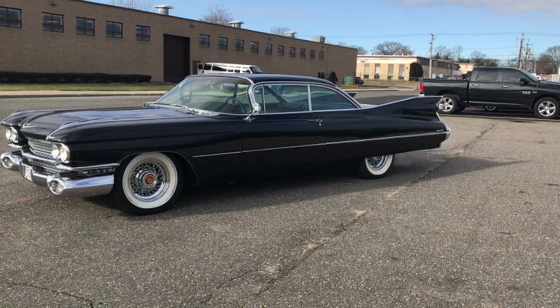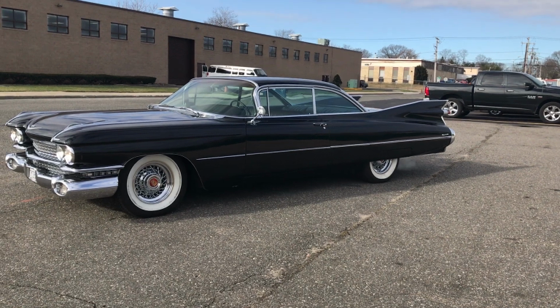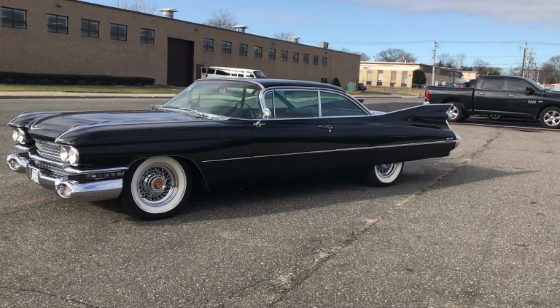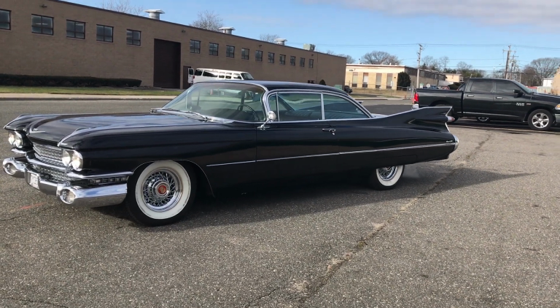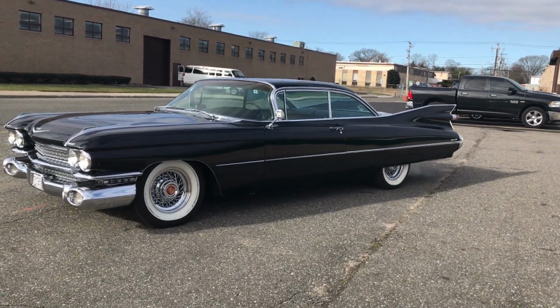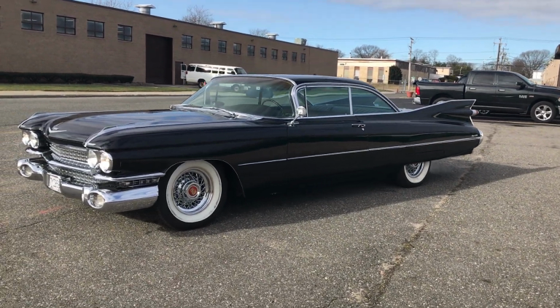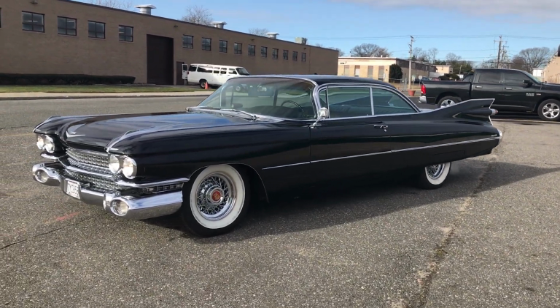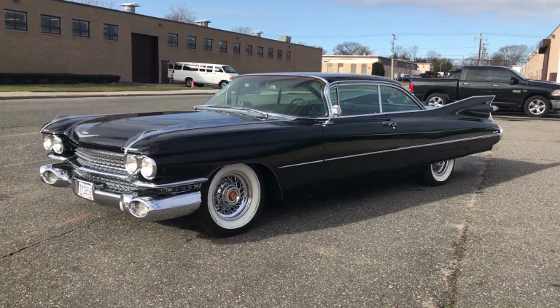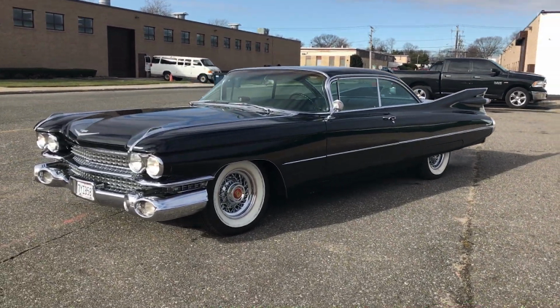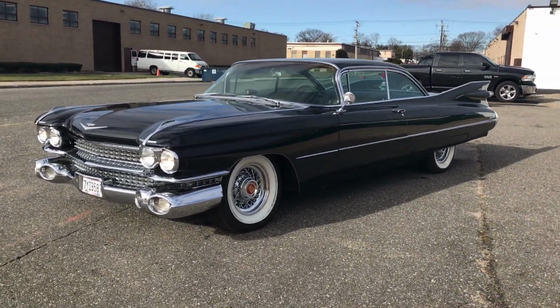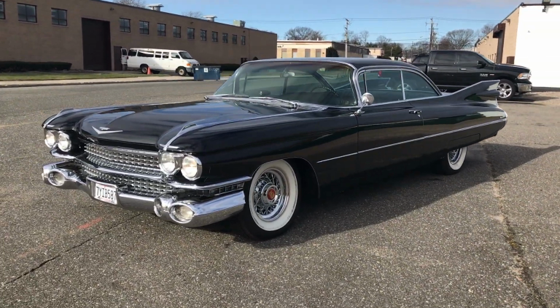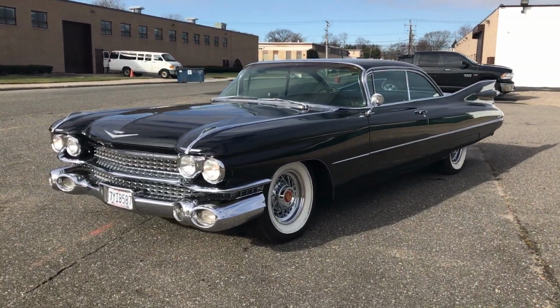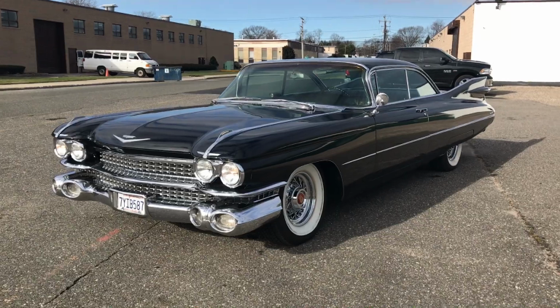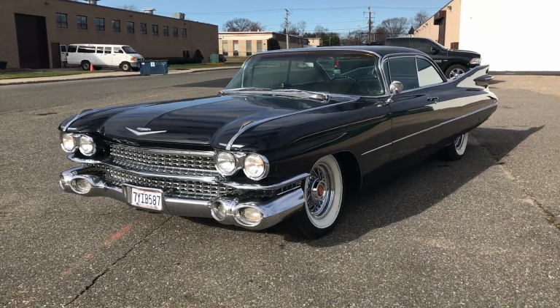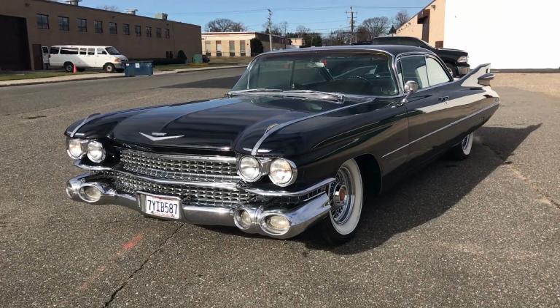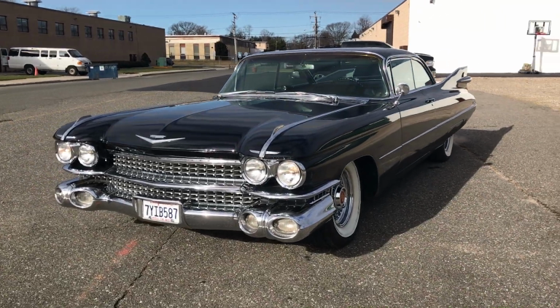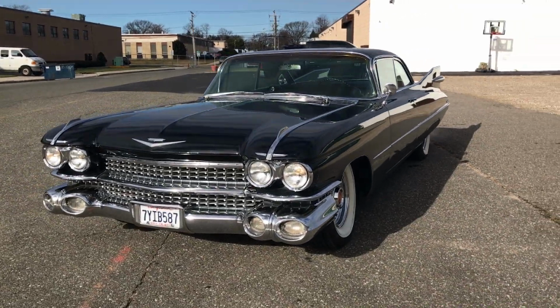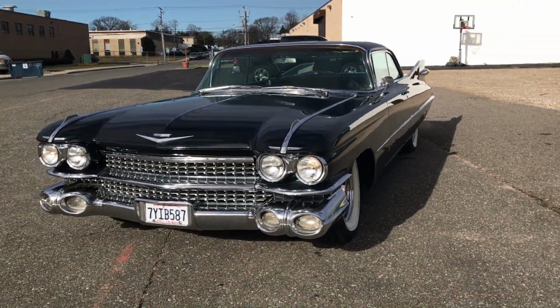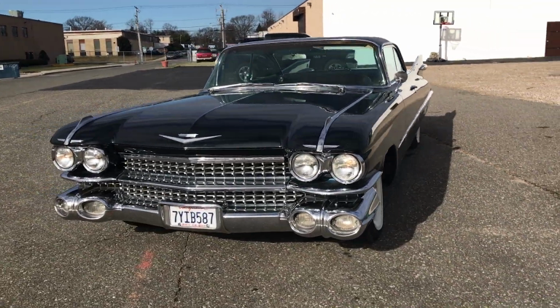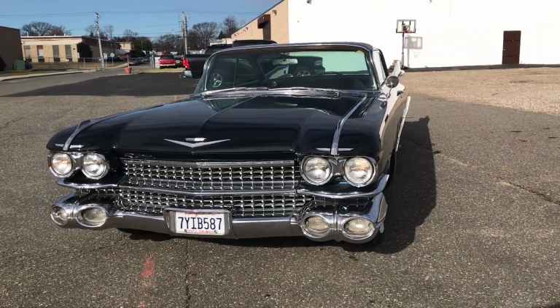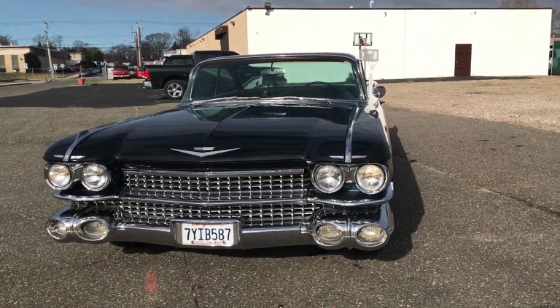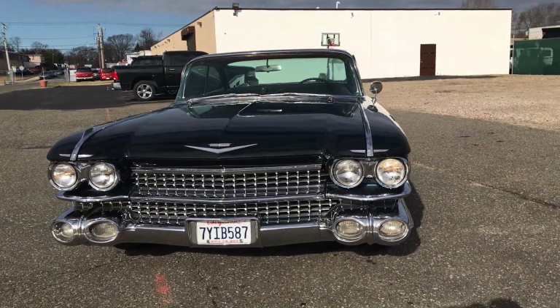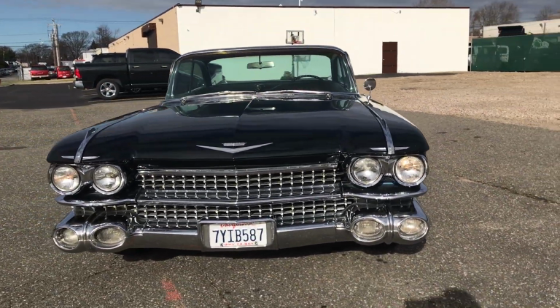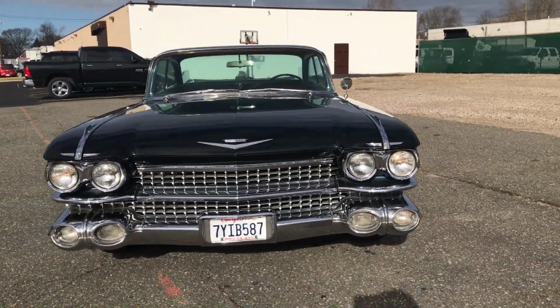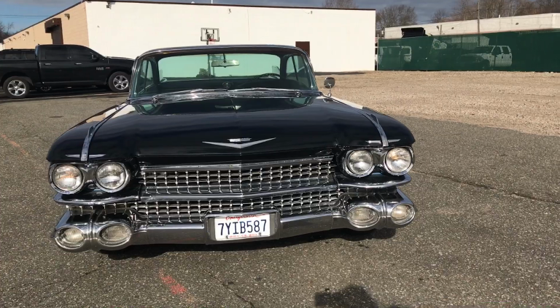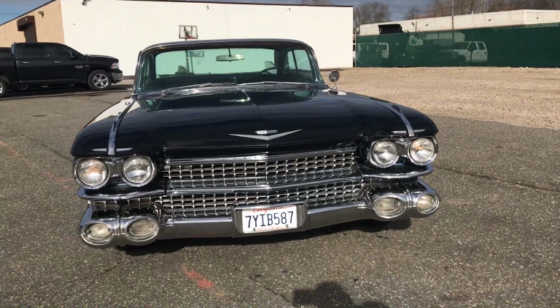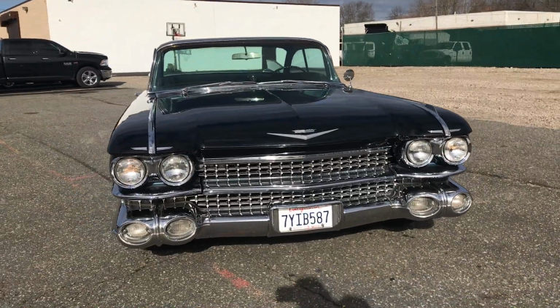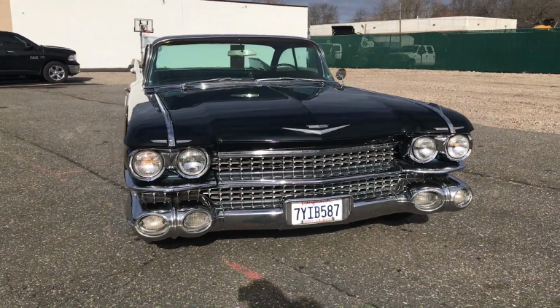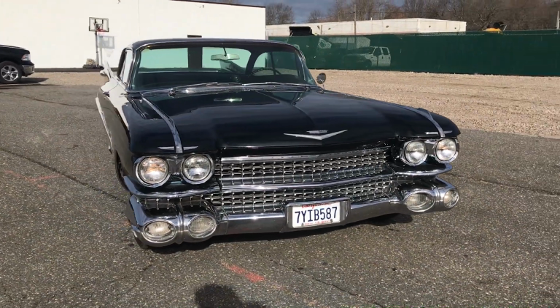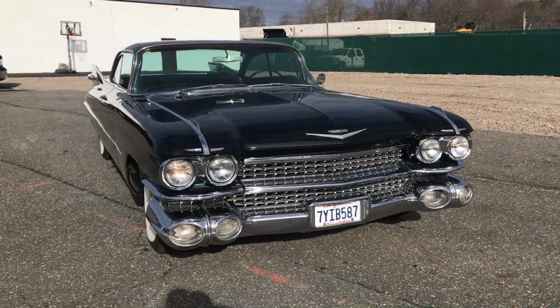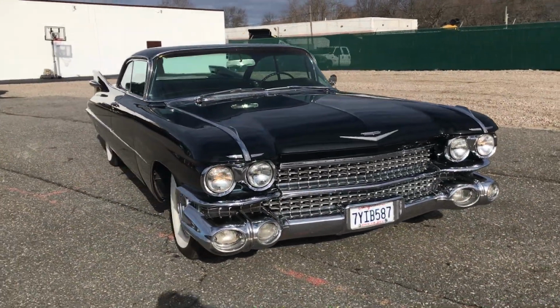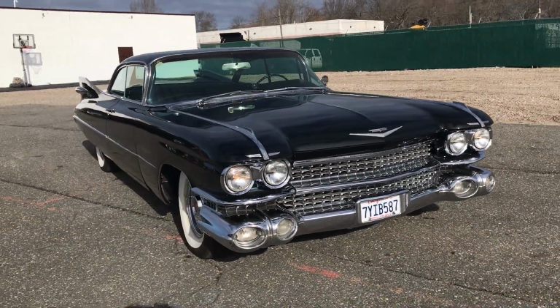This is a rad gem — it just came in today. It is one of my ultimate favorite cars ever built. It's a 1959 Cadillac Coupe DeVille. This is not a Series 62; it's an actual Coupe DeVille.